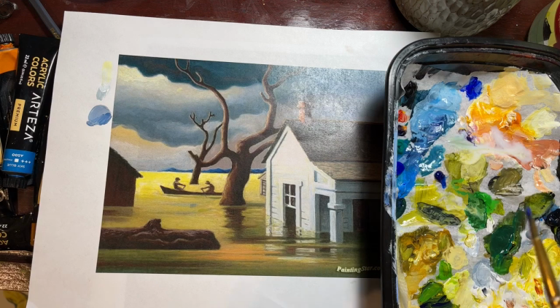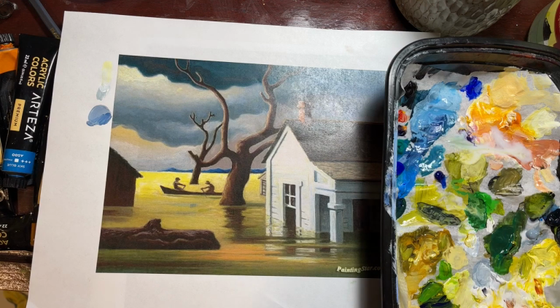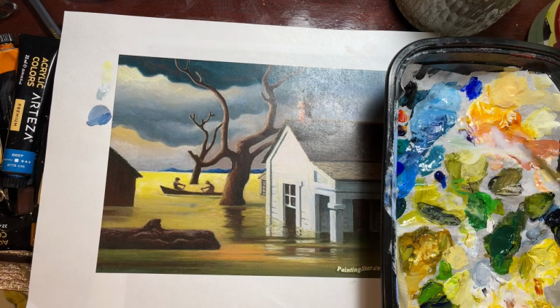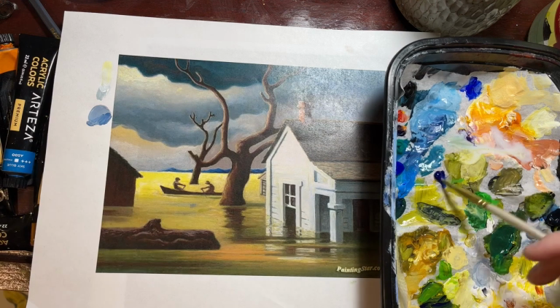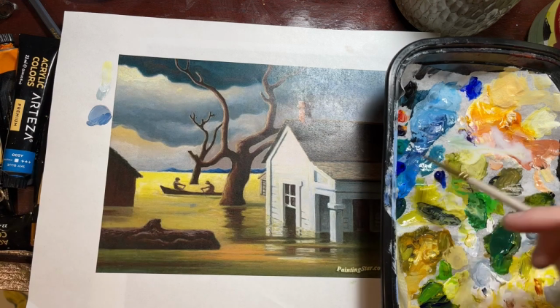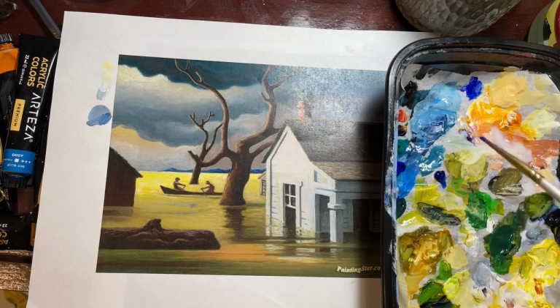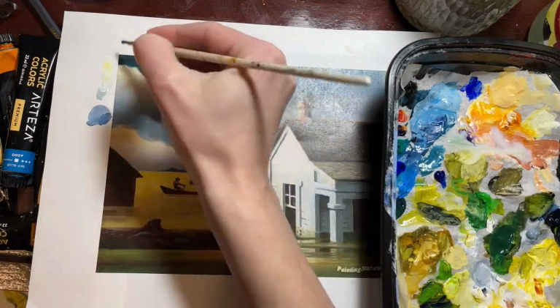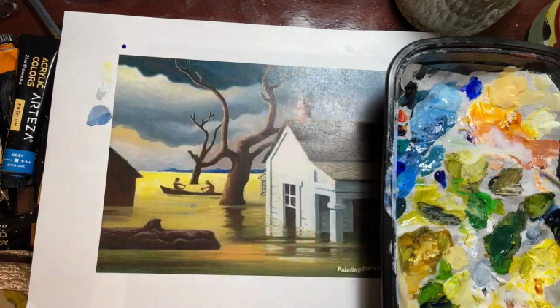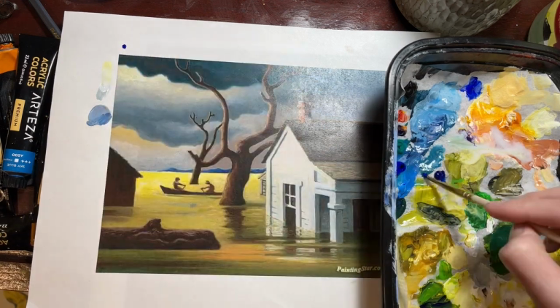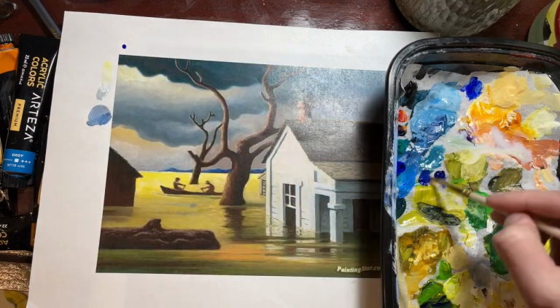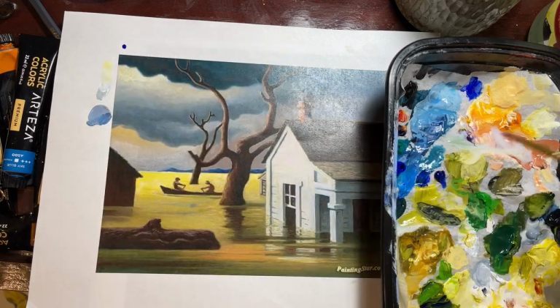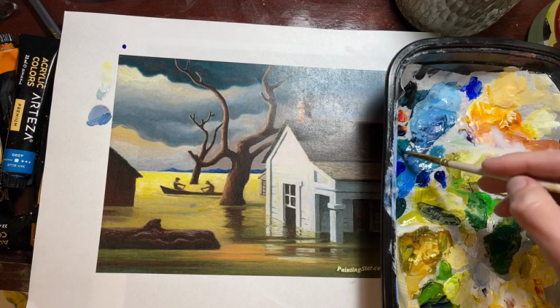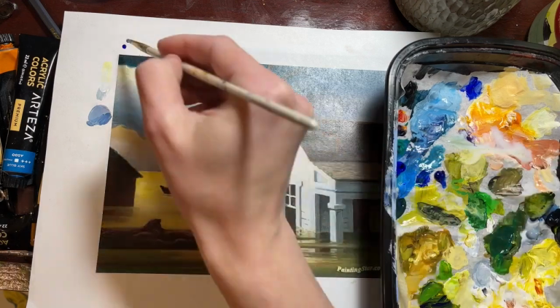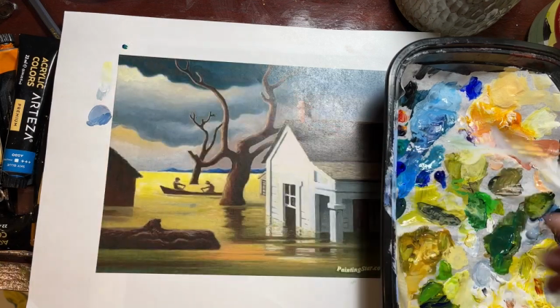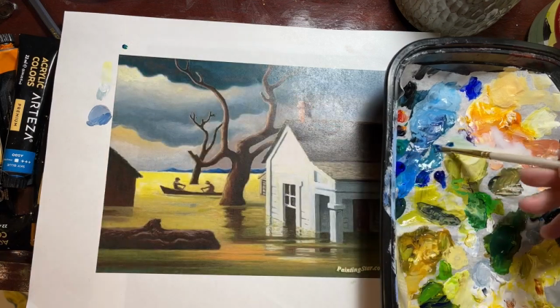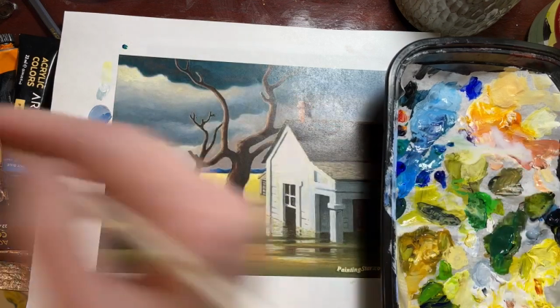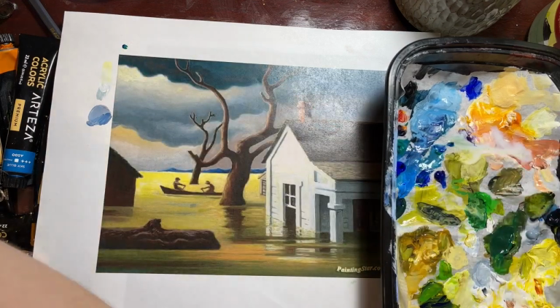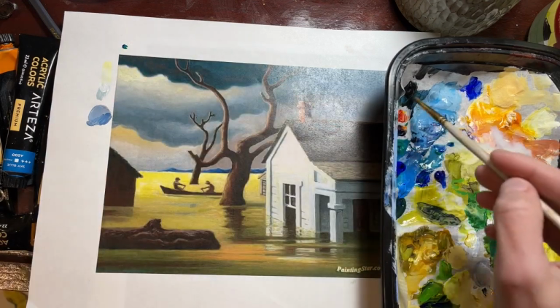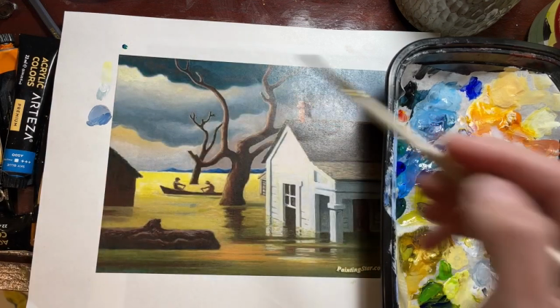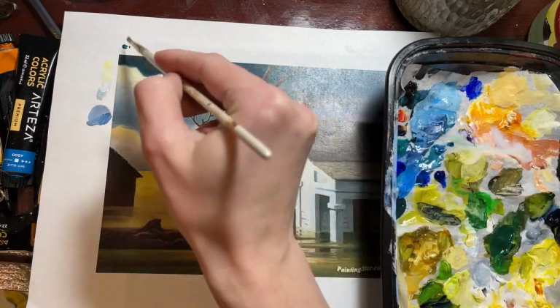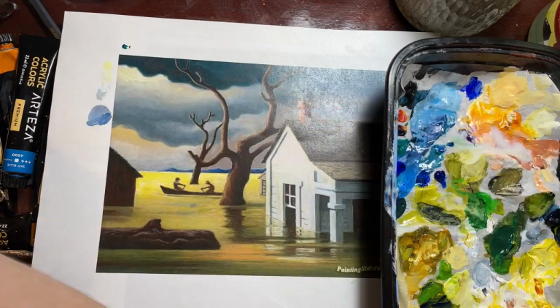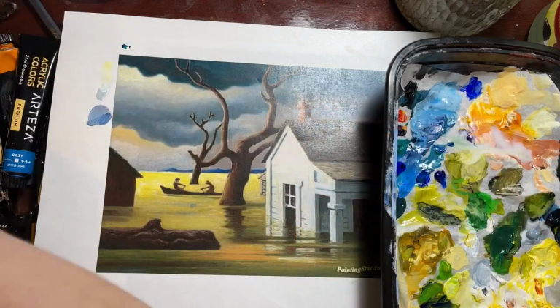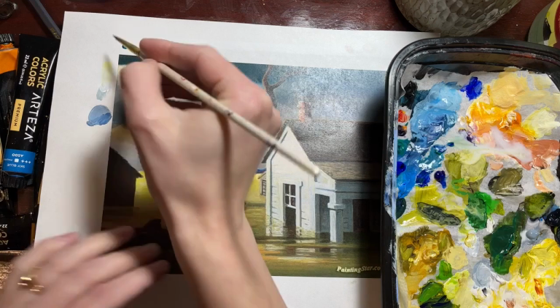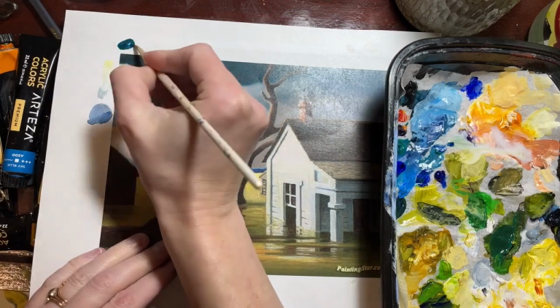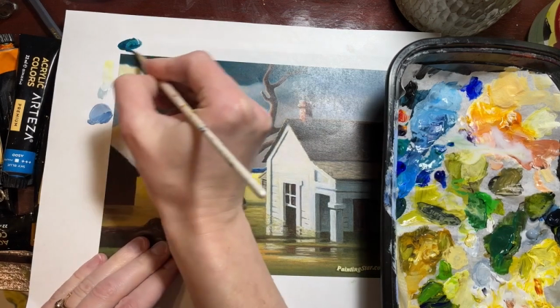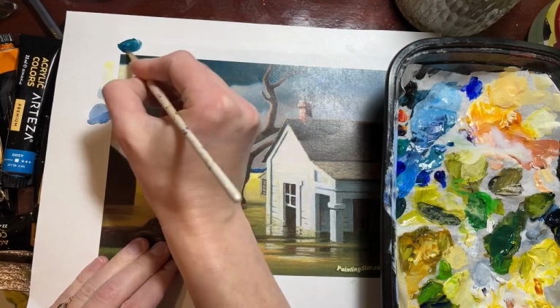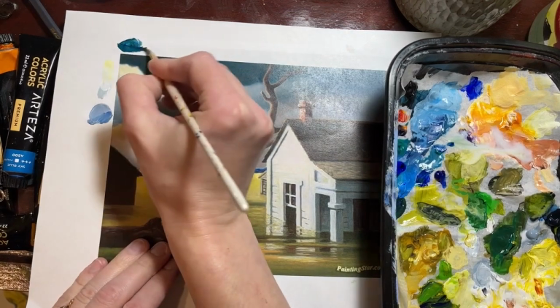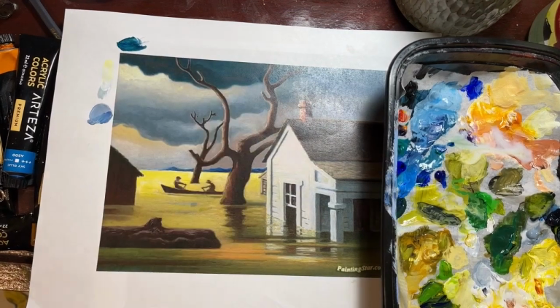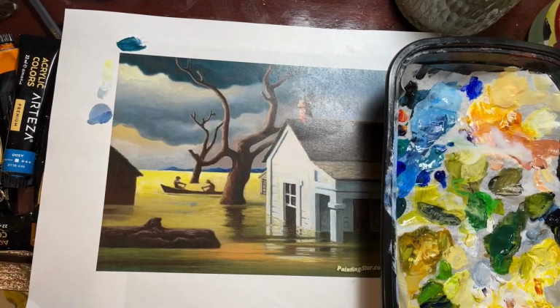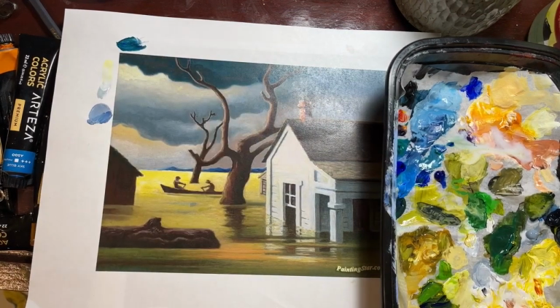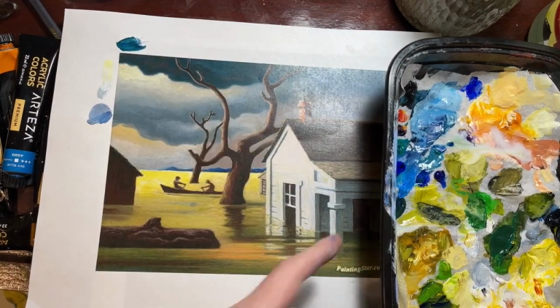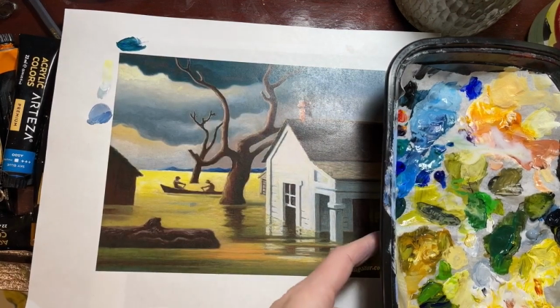Also know that whenever we mix titanium white into something it actually cools the color — it doesn't just lighten it, it makes it seem cooler. So you kind of have to fight that by sometimes mixing warmer before you add the white in.